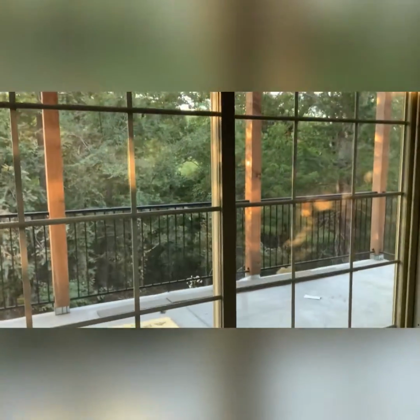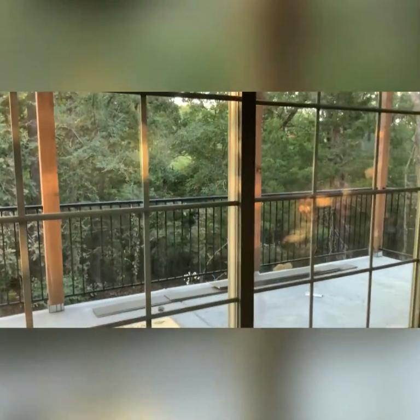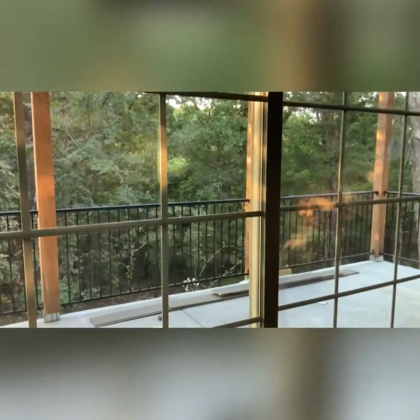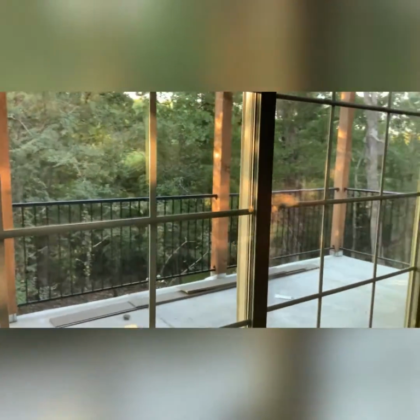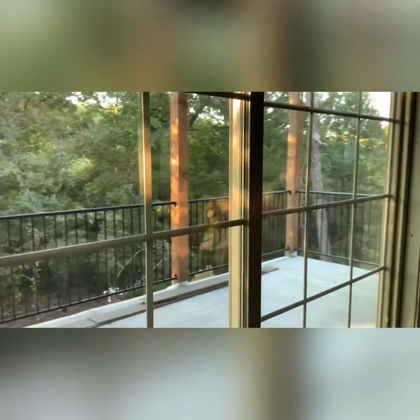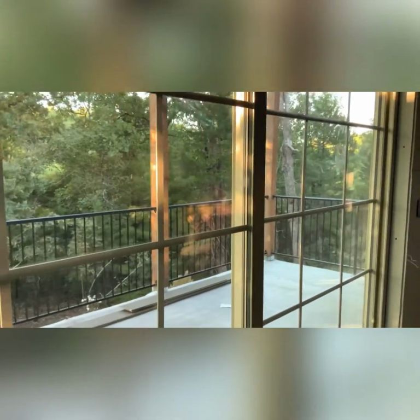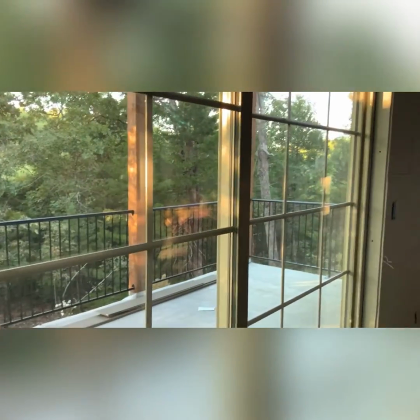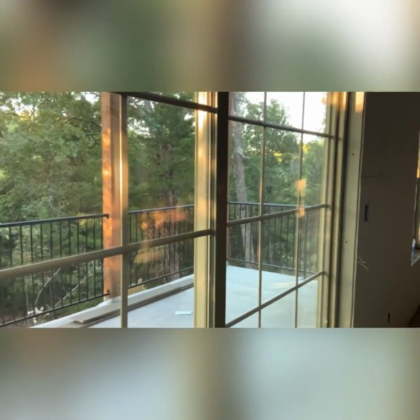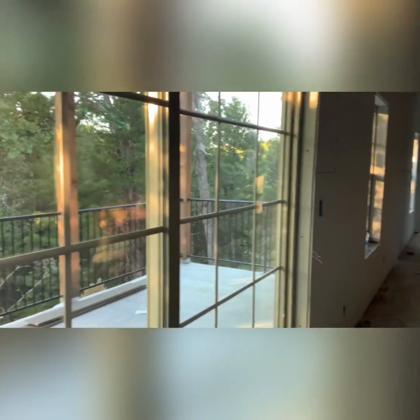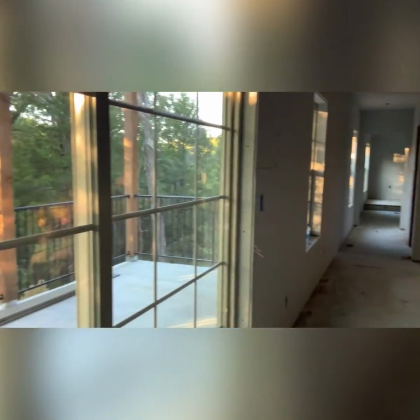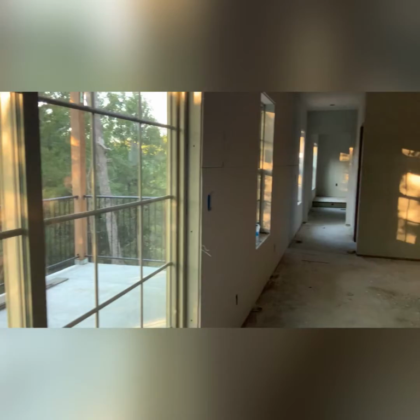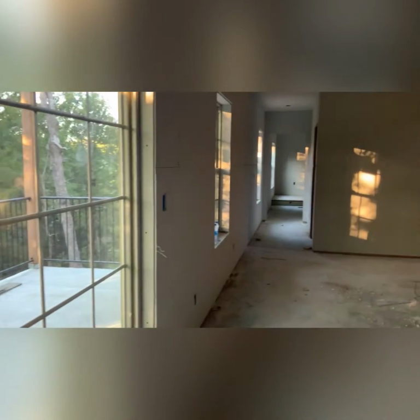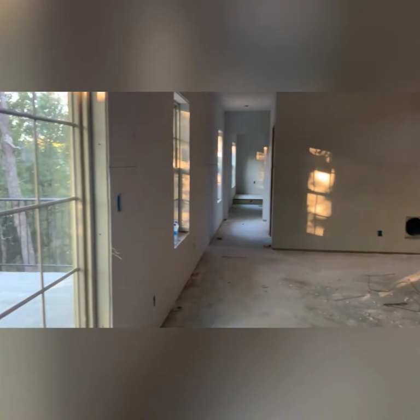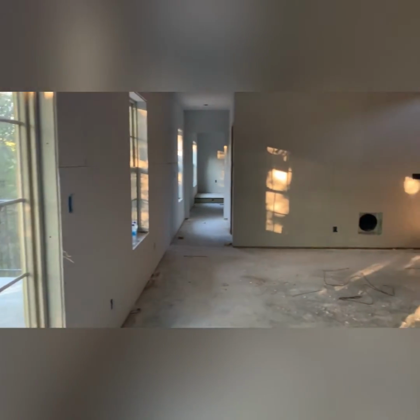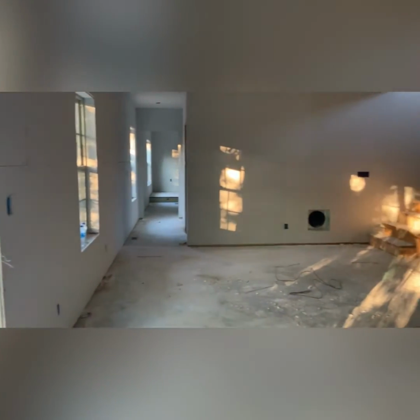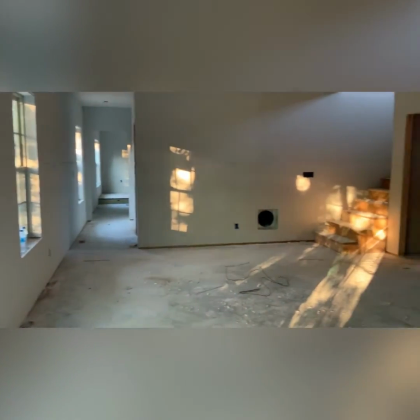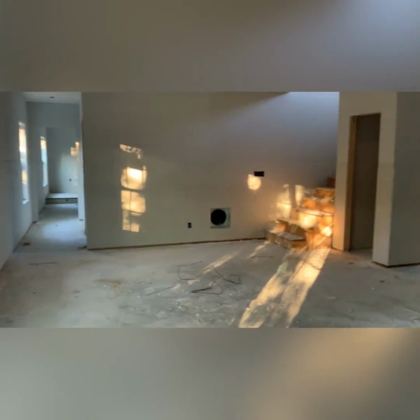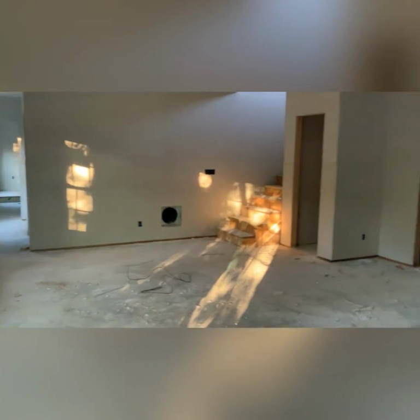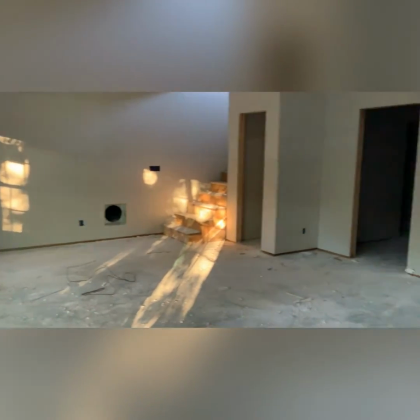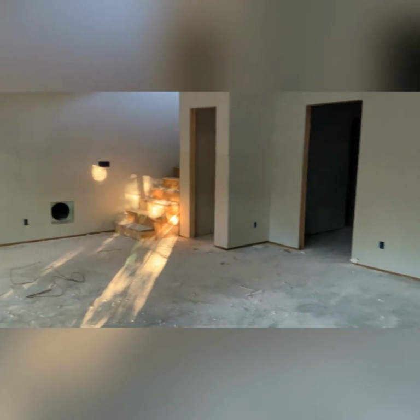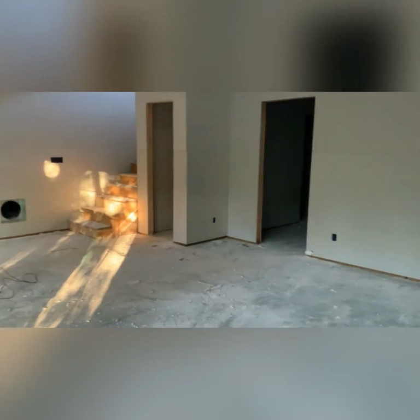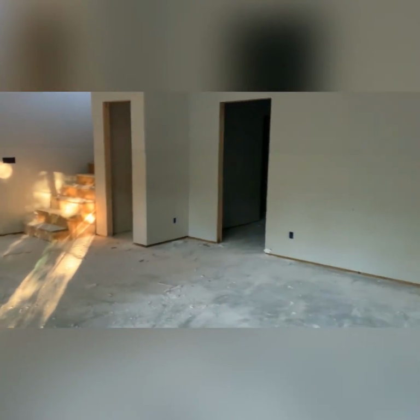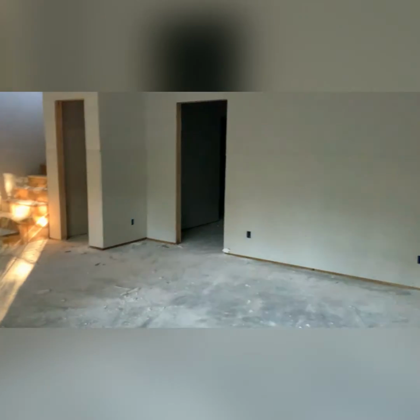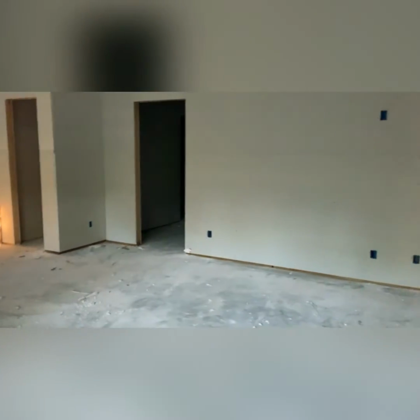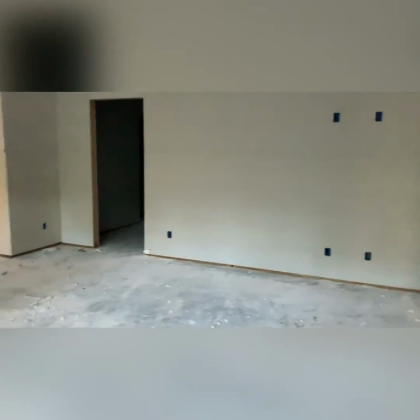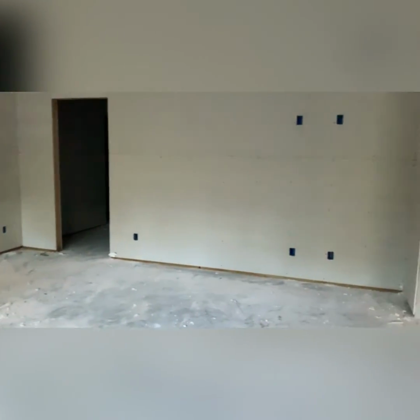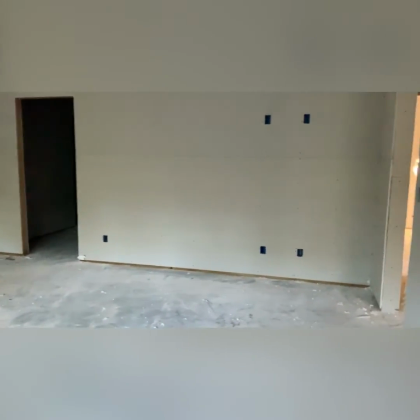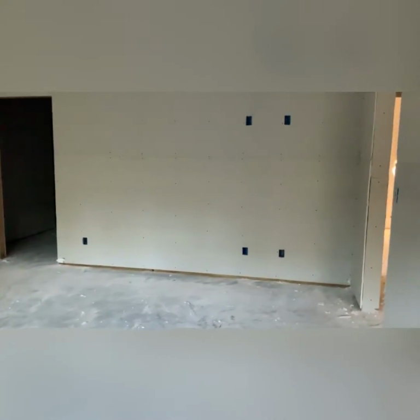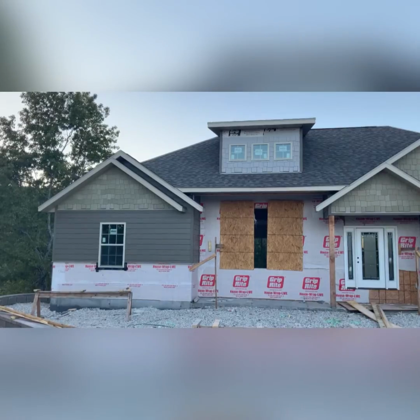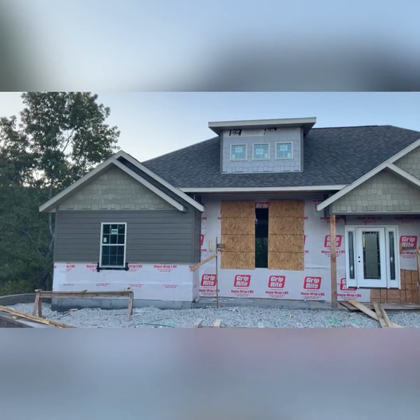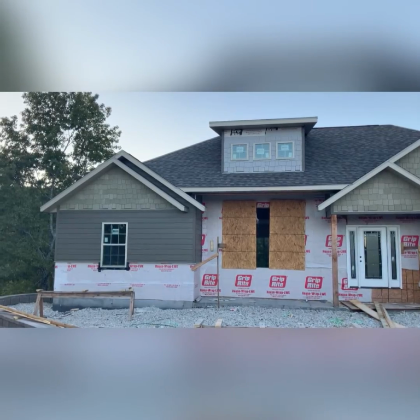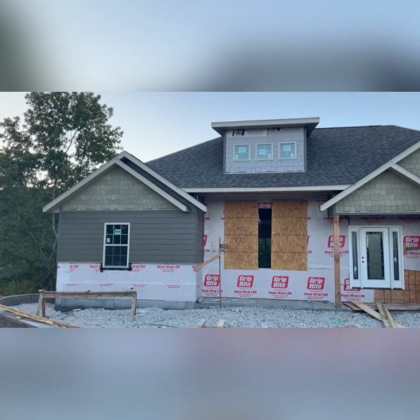We've got our patio and gorgeous trees out back — very nice and secluded. This house does sit on the end of a cul-de-sac, so it's got a nice sized lot. Room to grow.